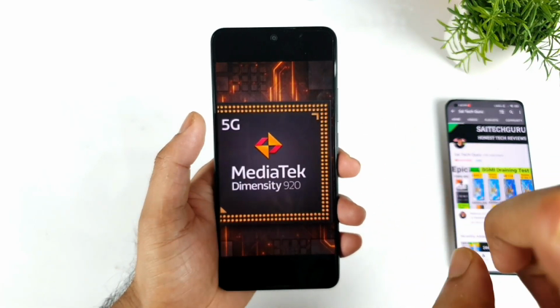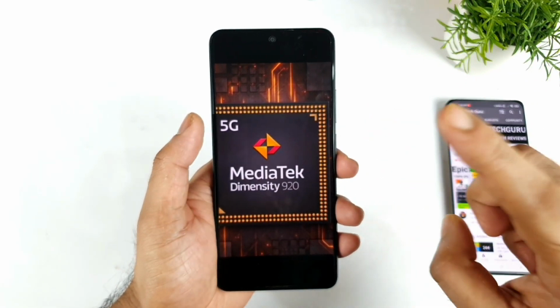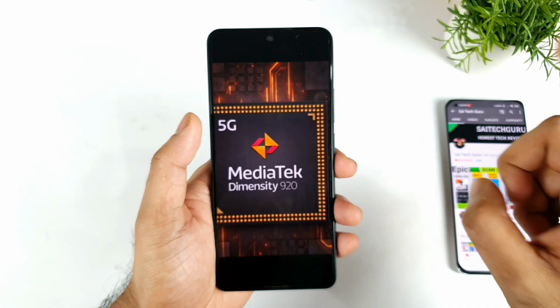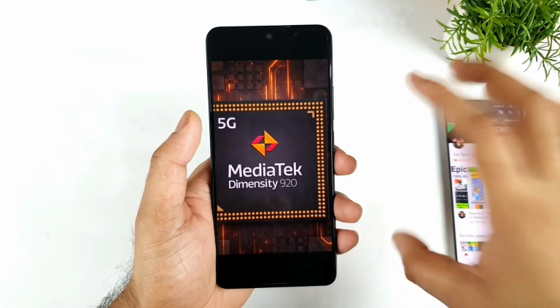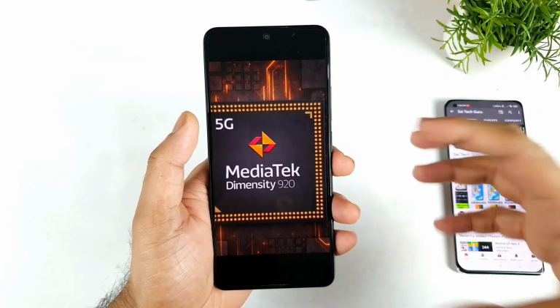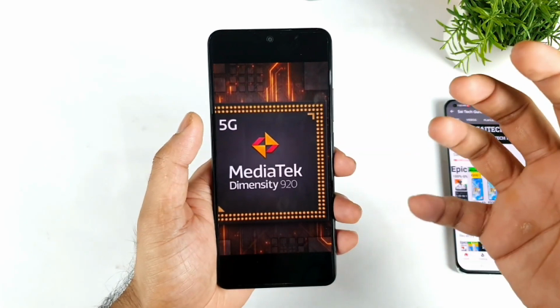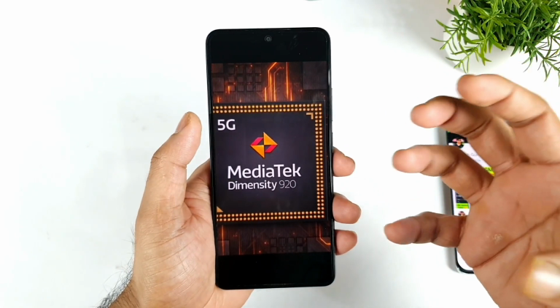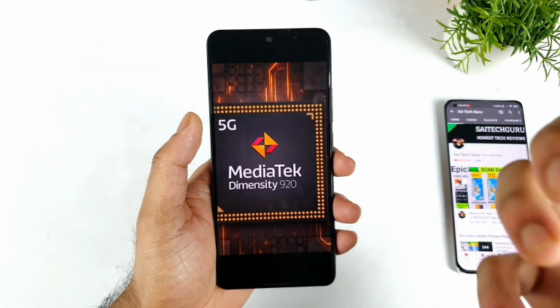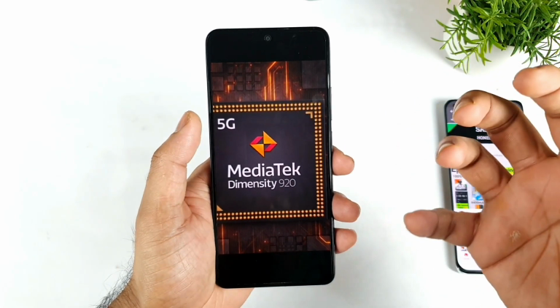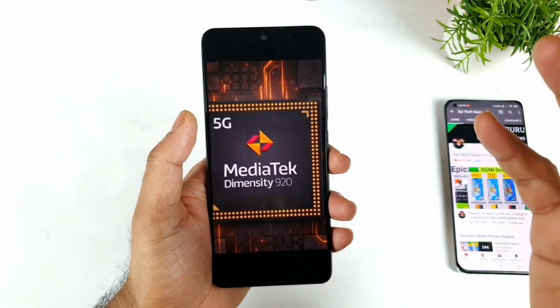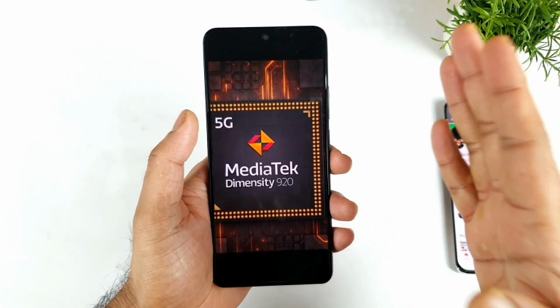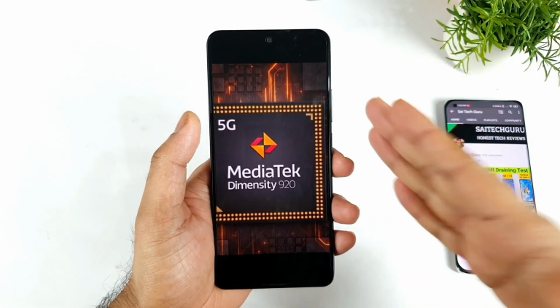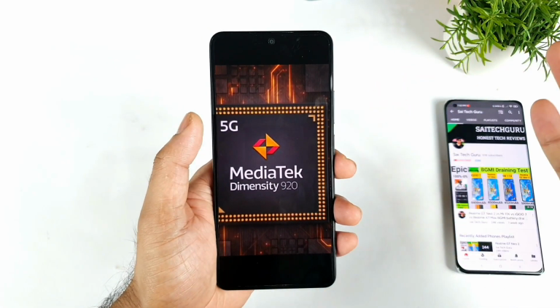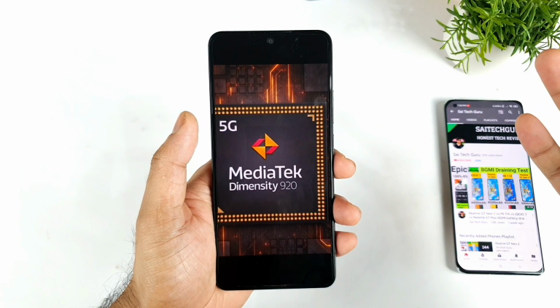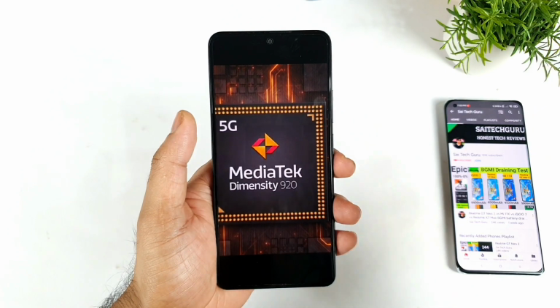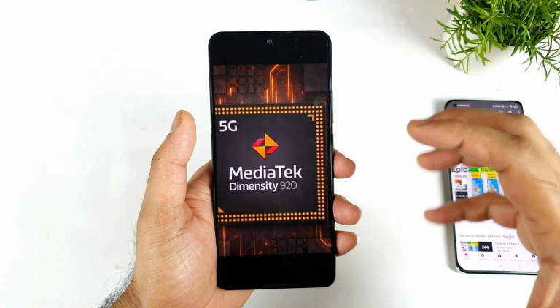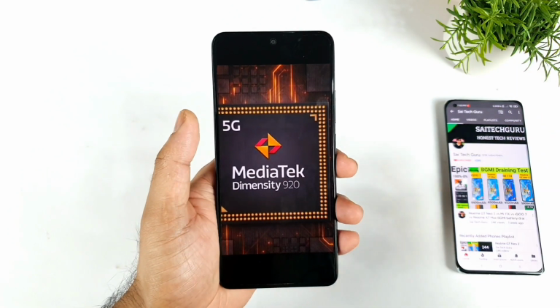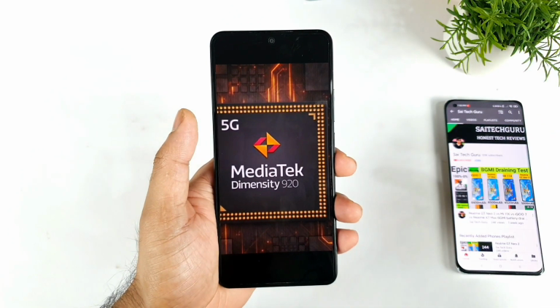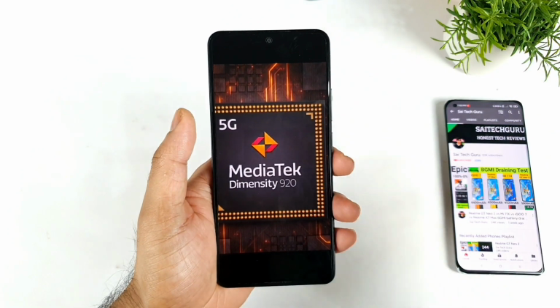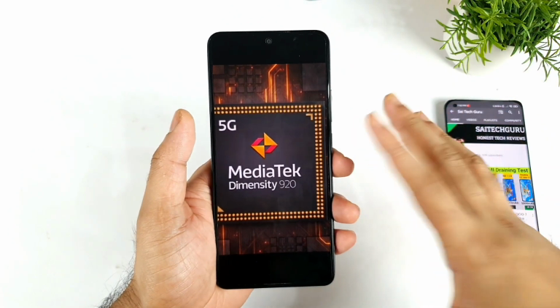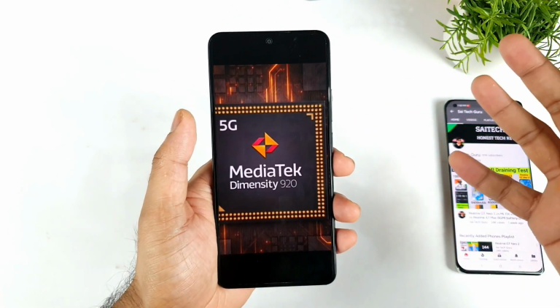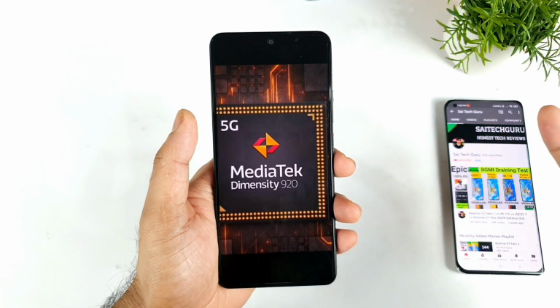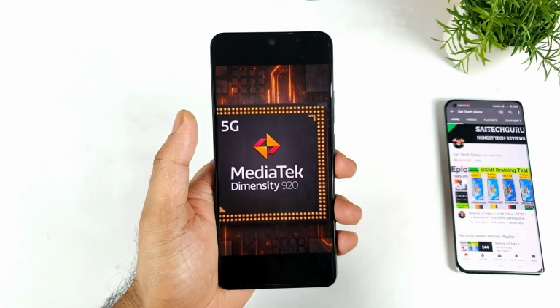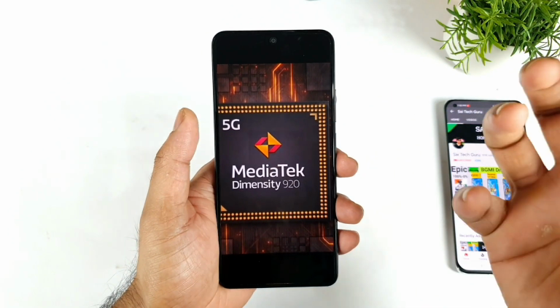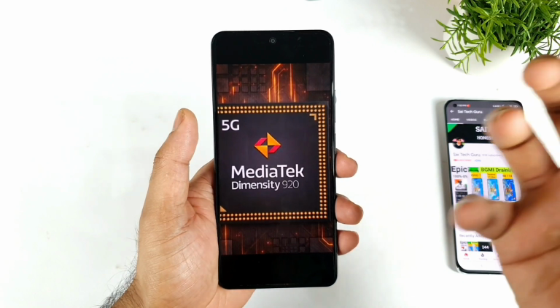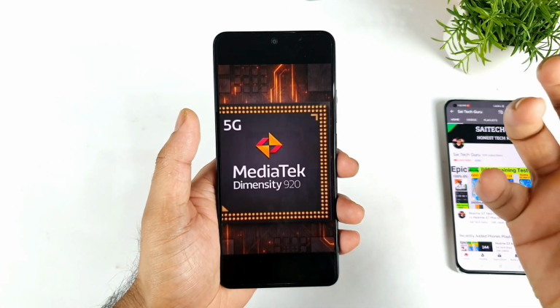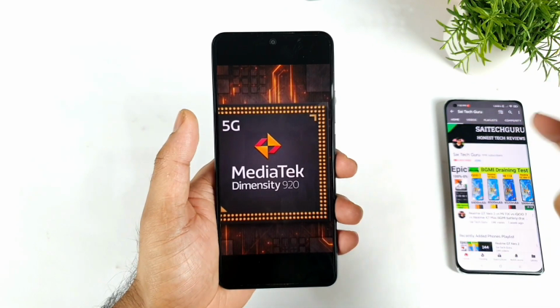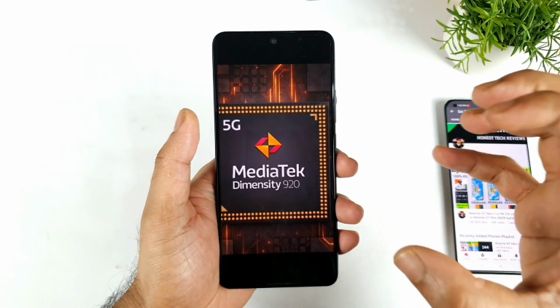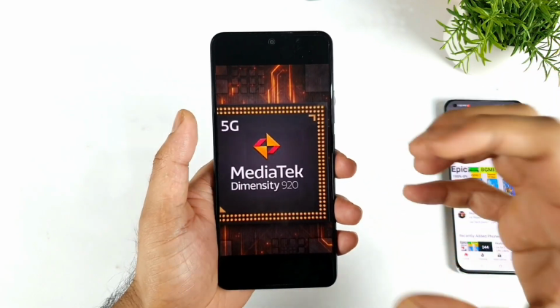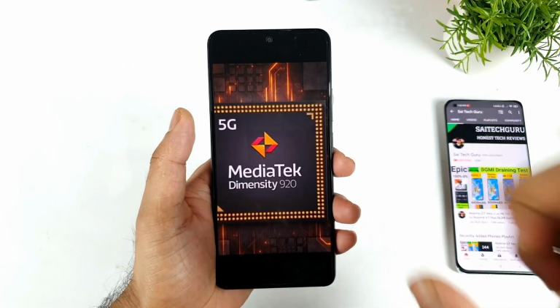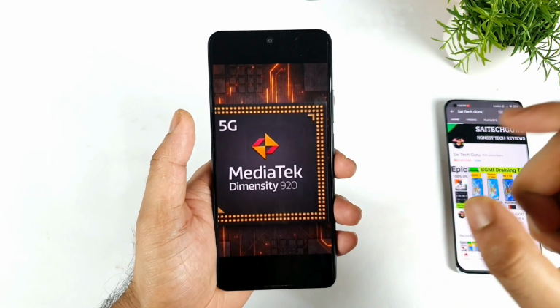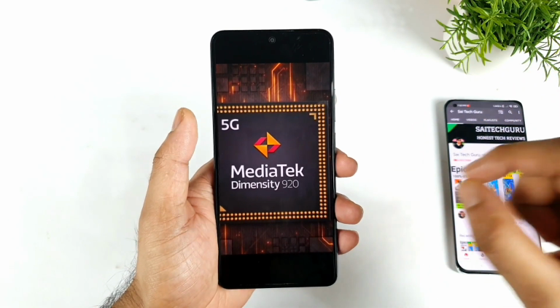A quick disclaimer: the Antutu benchmark scores I am demonstrating in this video I did gather from online videos only, reviewed by other YouTubers, because right now I don't have the device unfortunately. That's how I will be able to show what the benchmark score is on those phones.